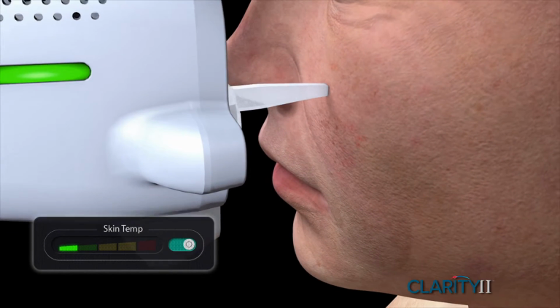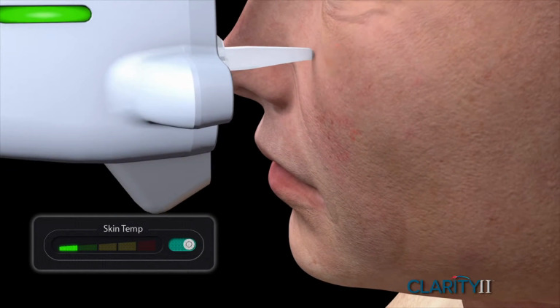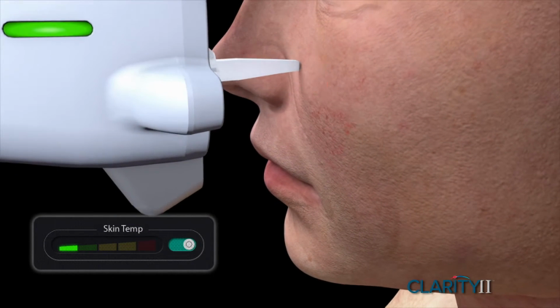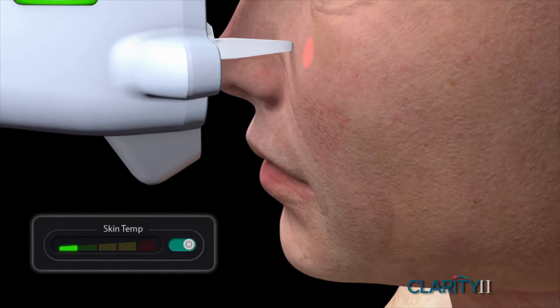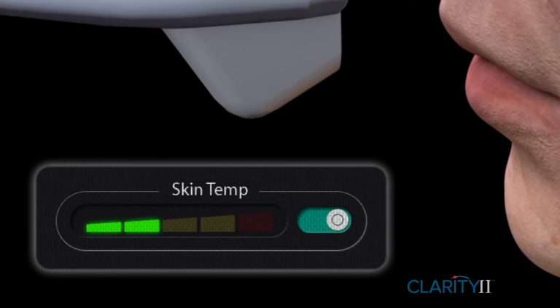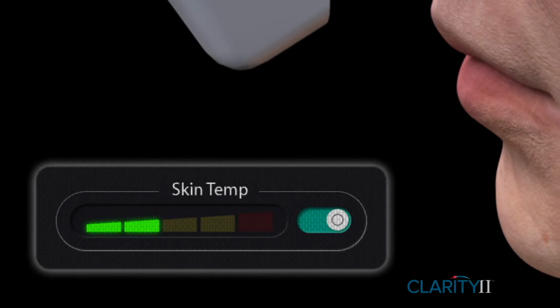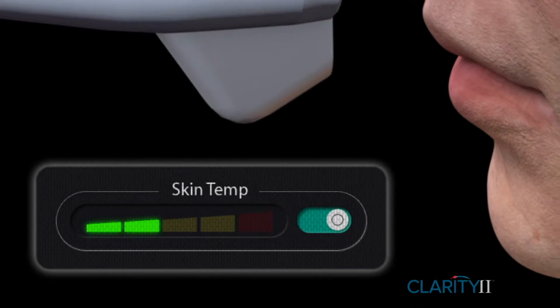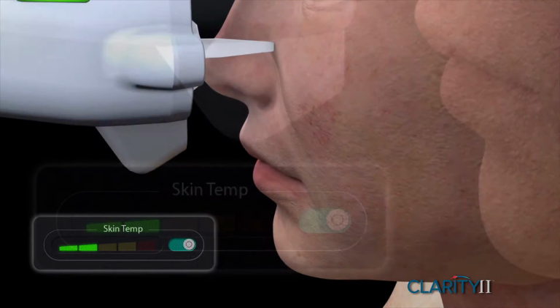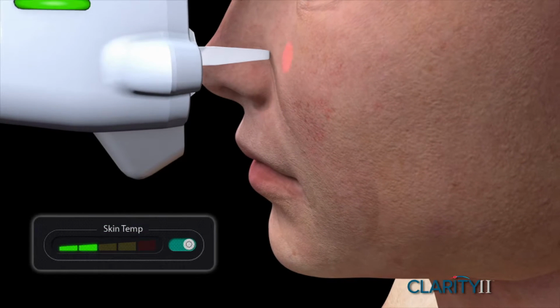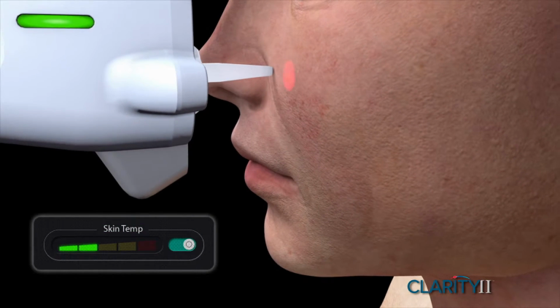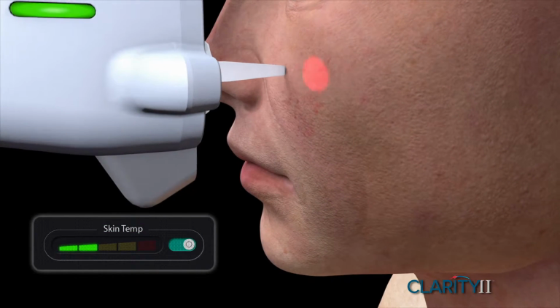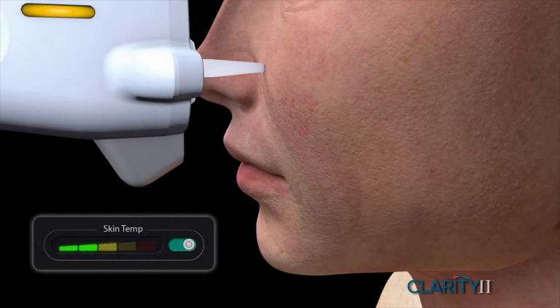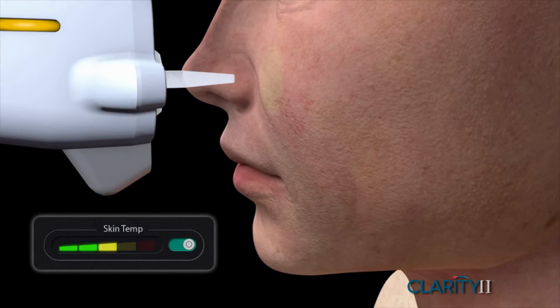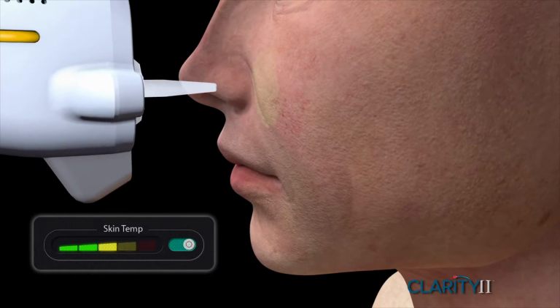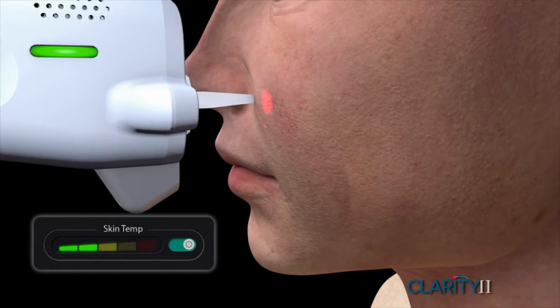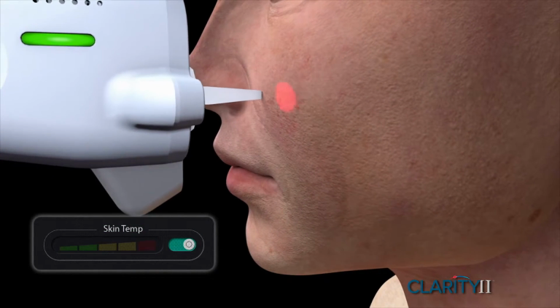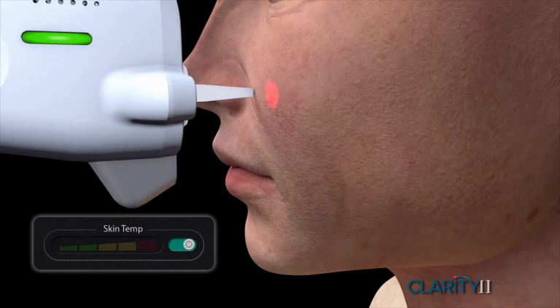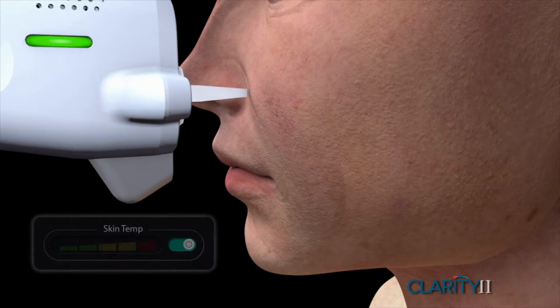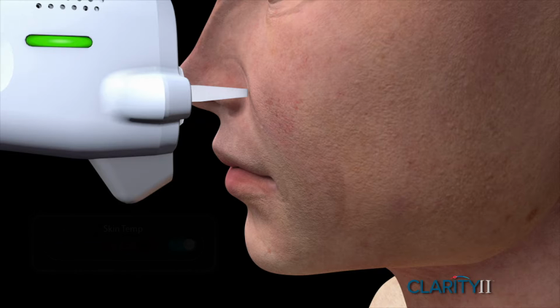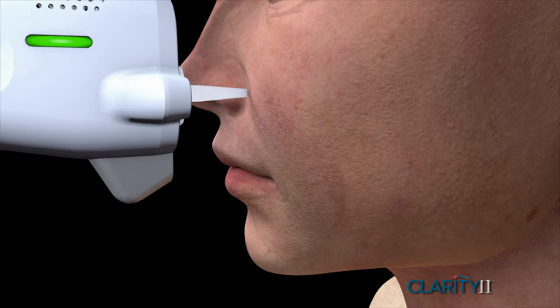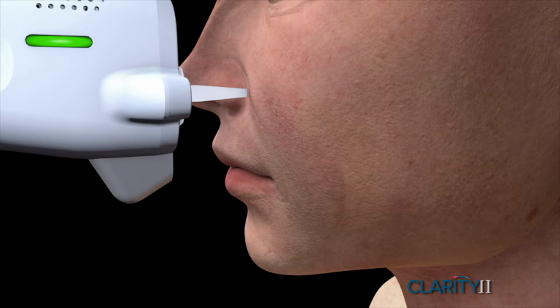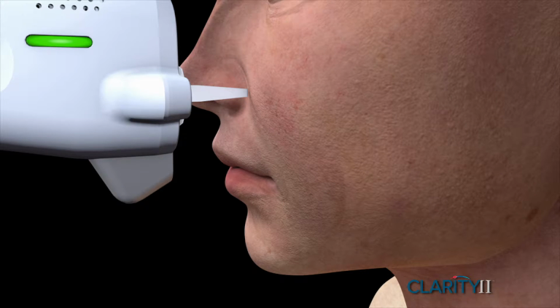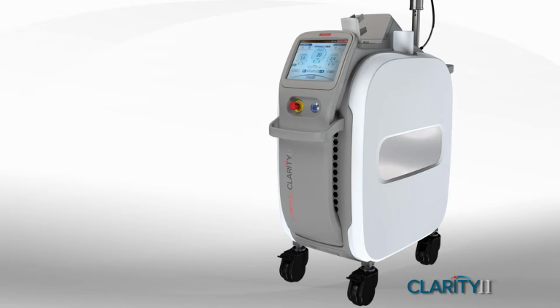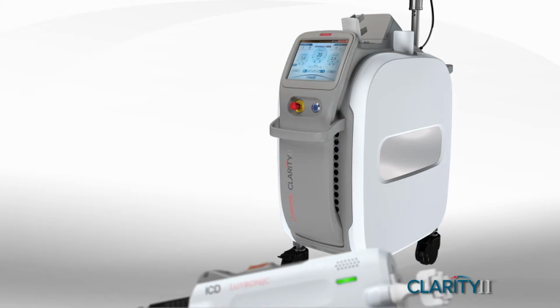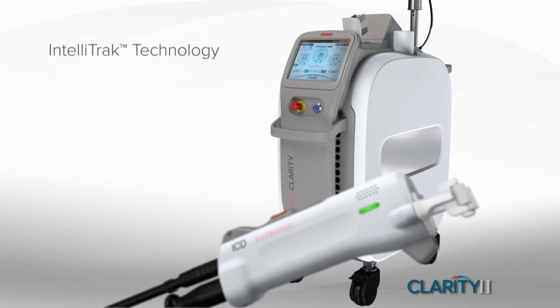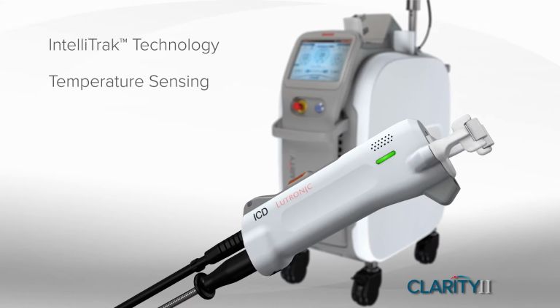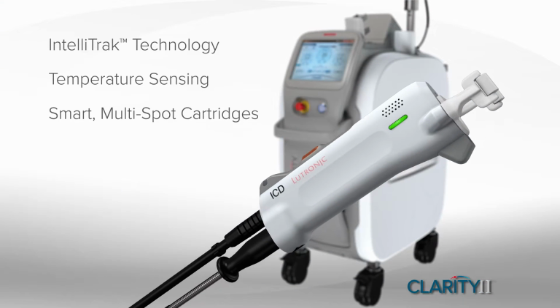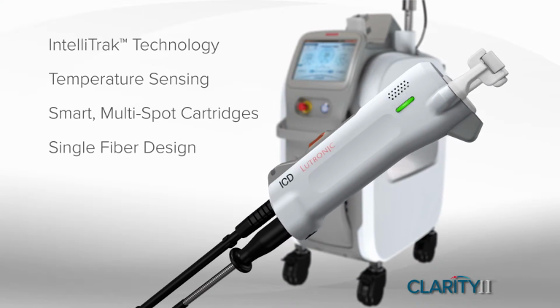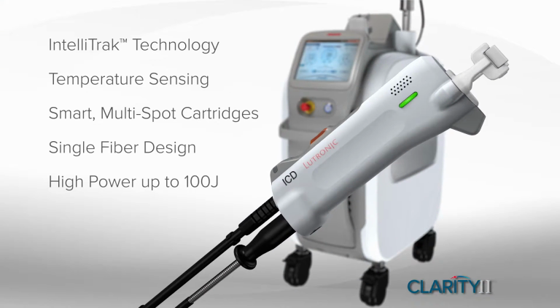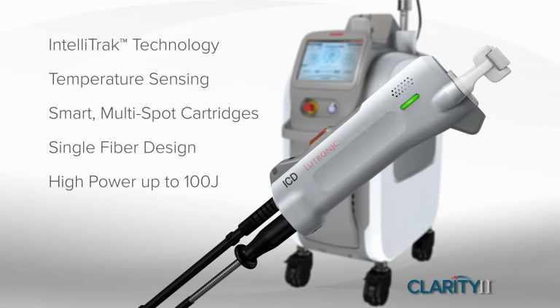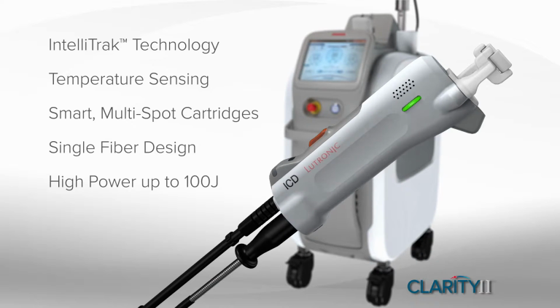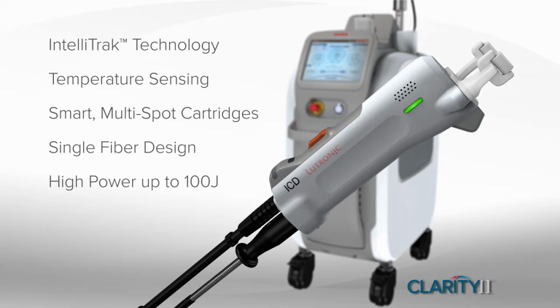Only Clarity 2 provides real-time temperature sensing. This gives you more confidence in the treatment's endpoint, safer treatments, and improved efficacy. You'll have the extra intelligence you need to give your patients the best possible results.